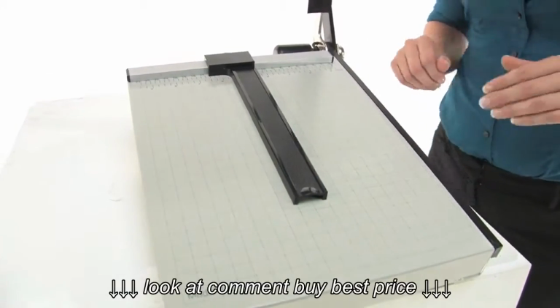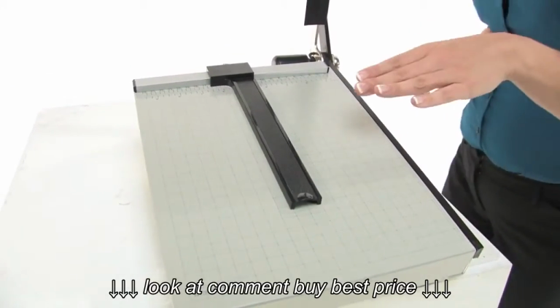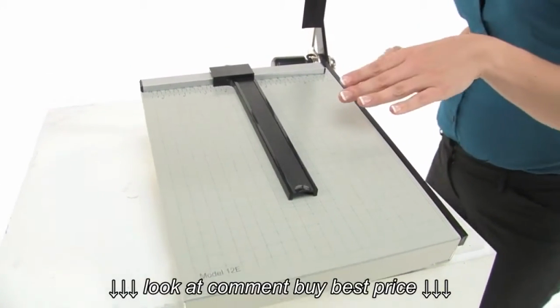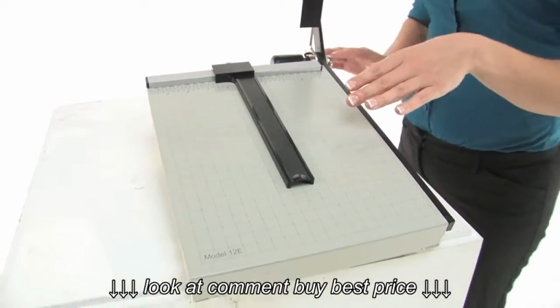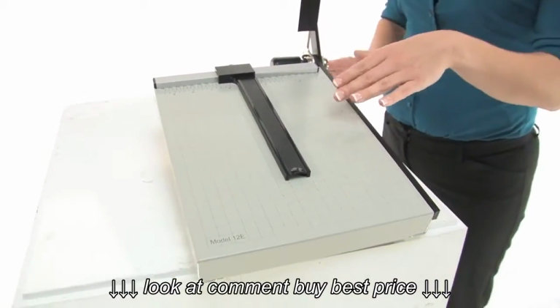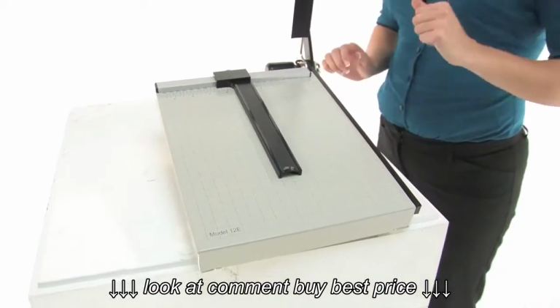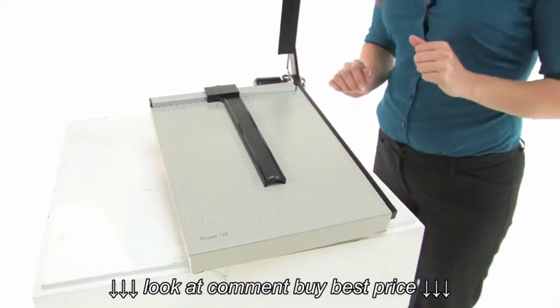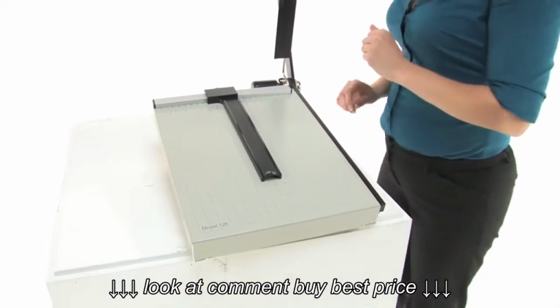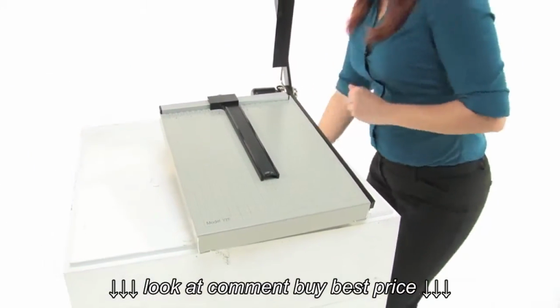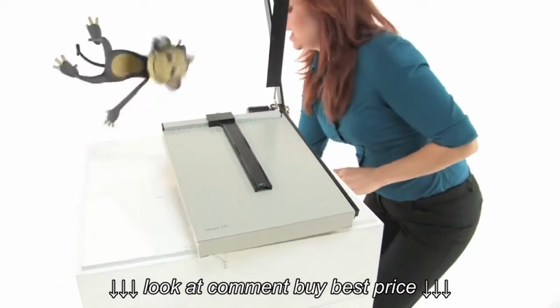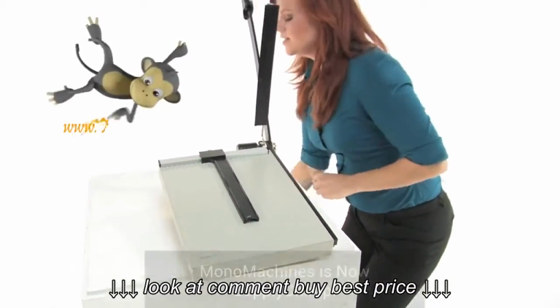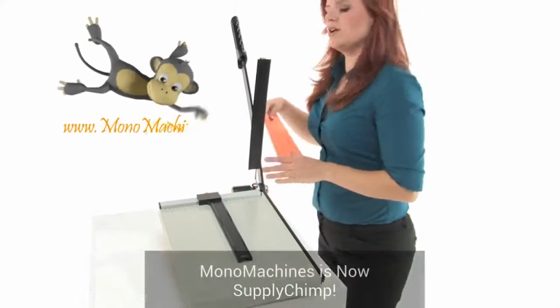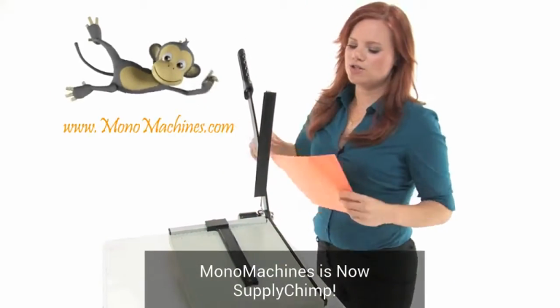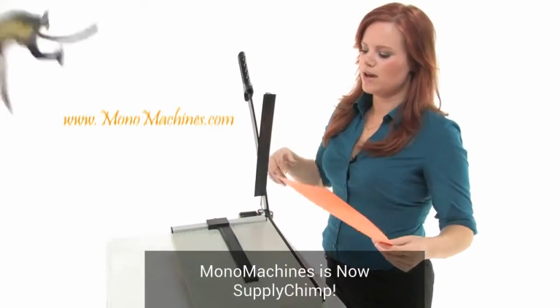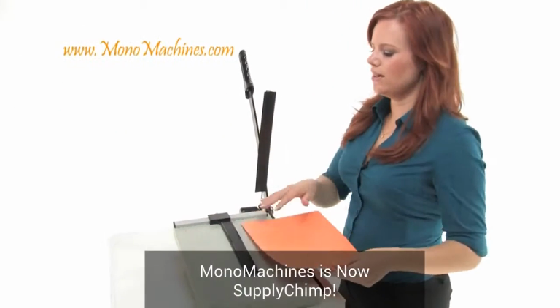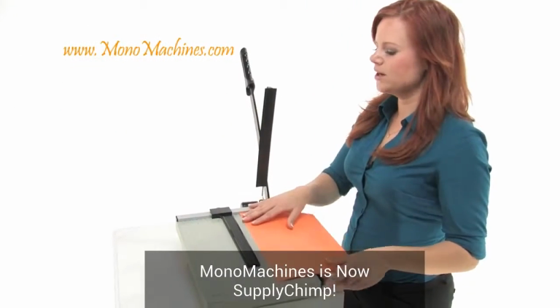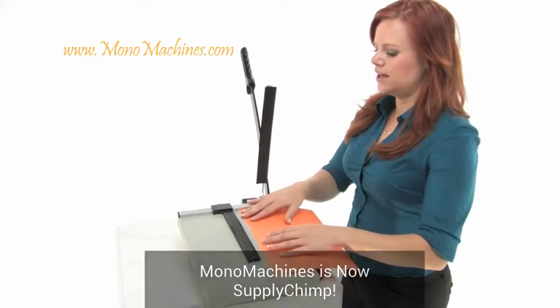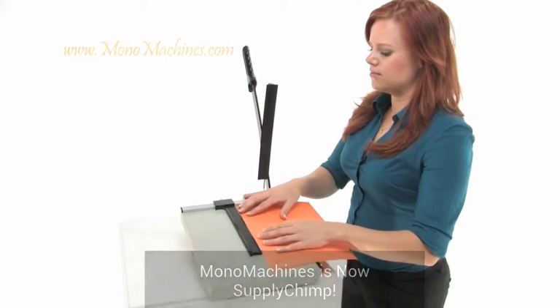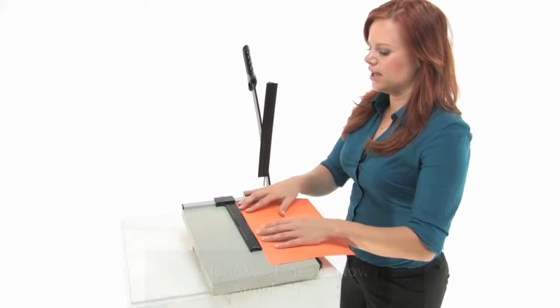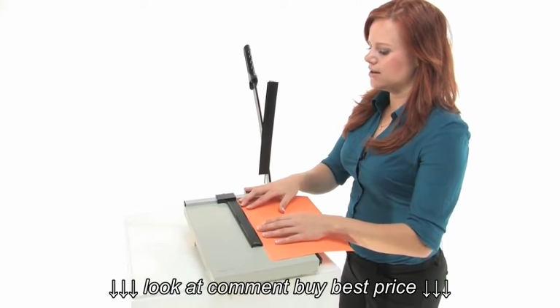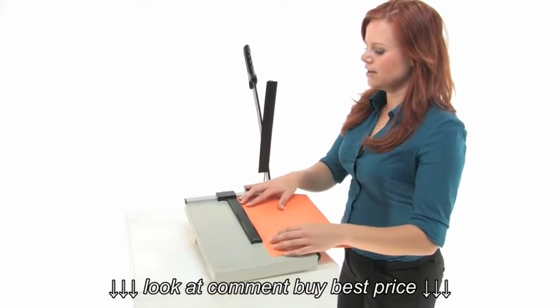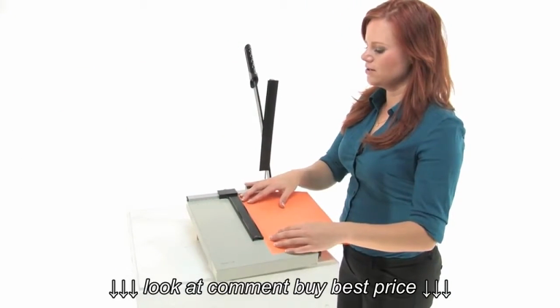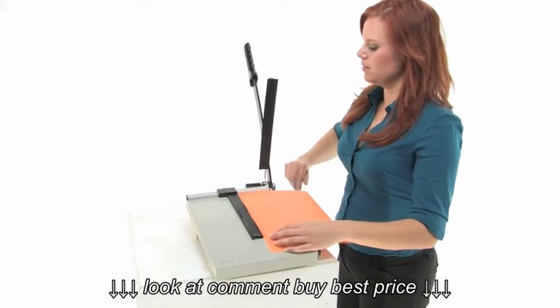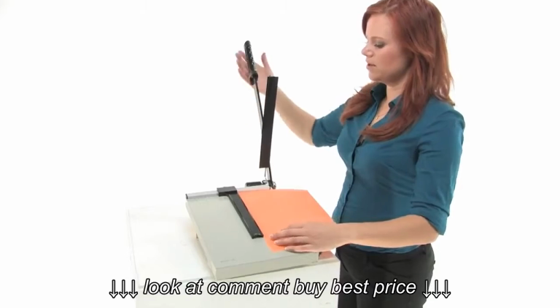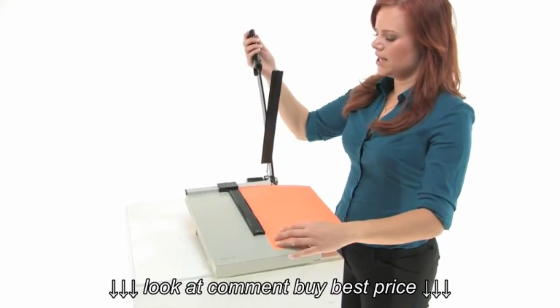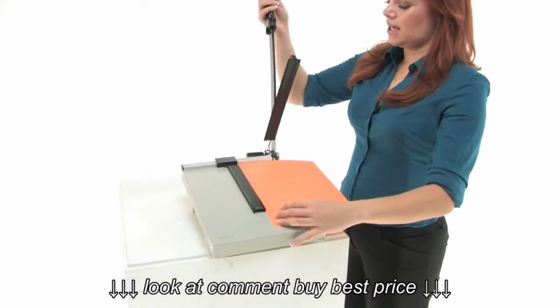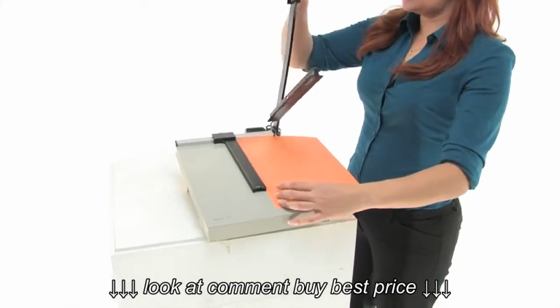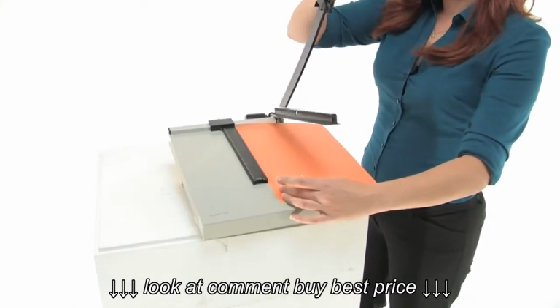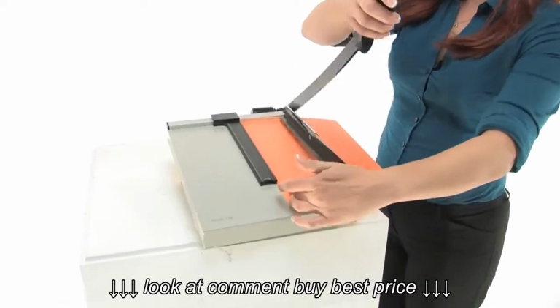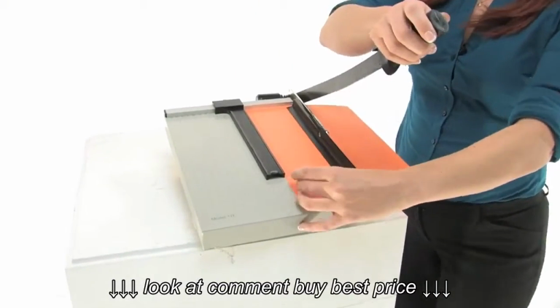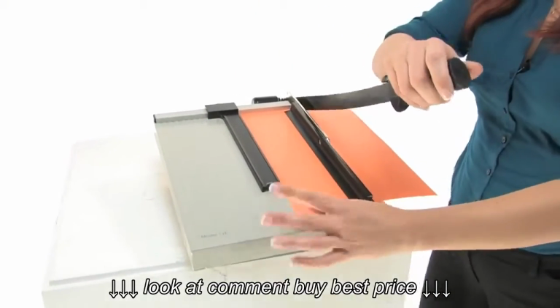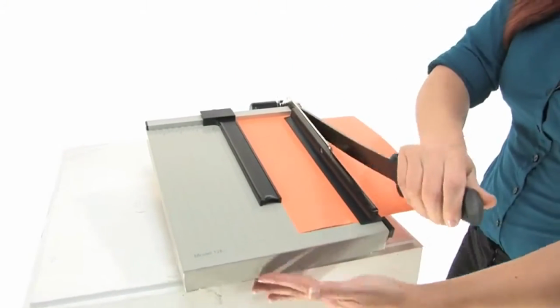They have pre-printed guides with measurements for precise cuts, and I'm going to show you how they work. I've got my guide all set up here, so I'm going to put my paper in and go ahead and make that cut.